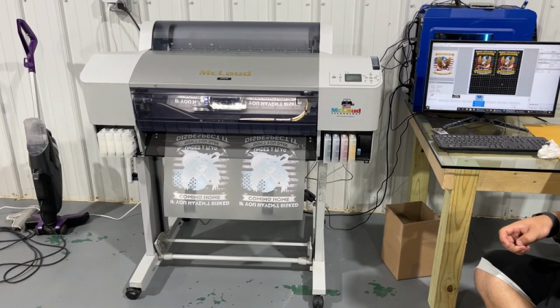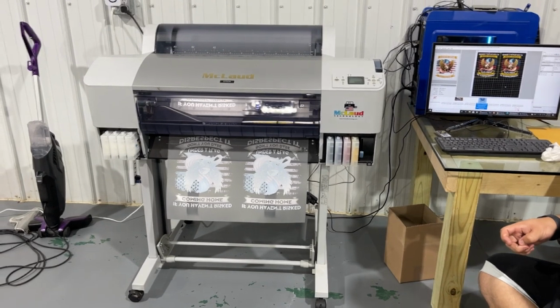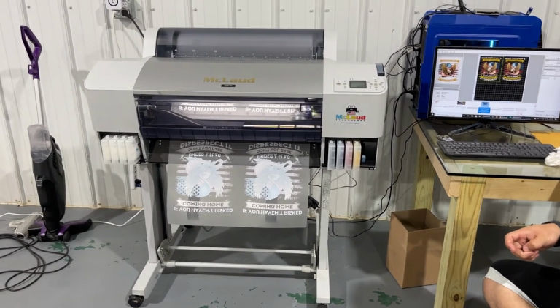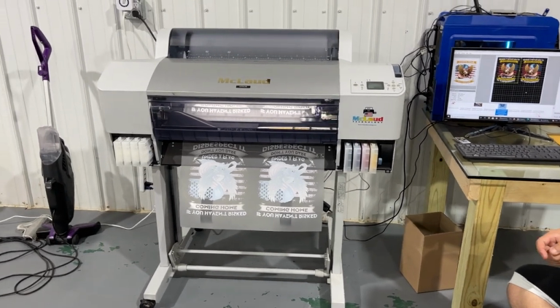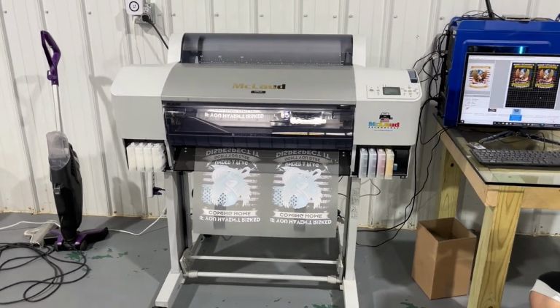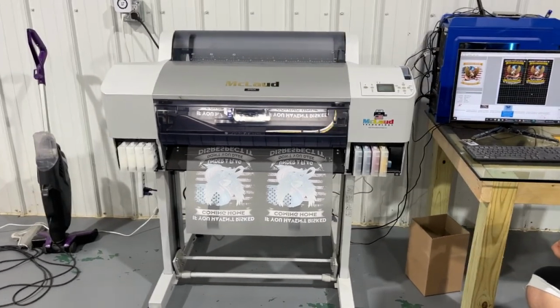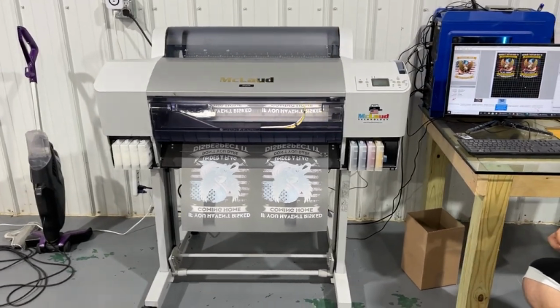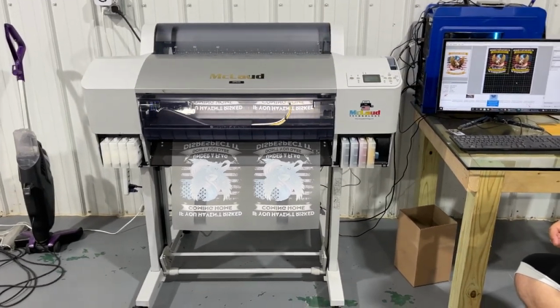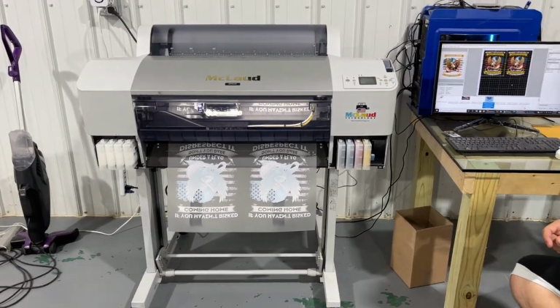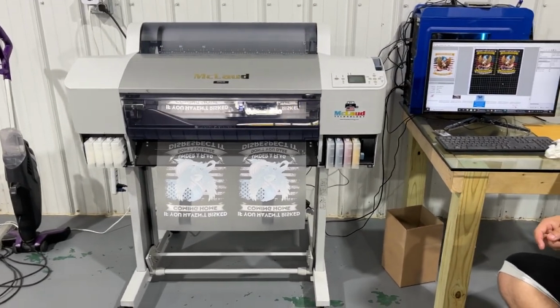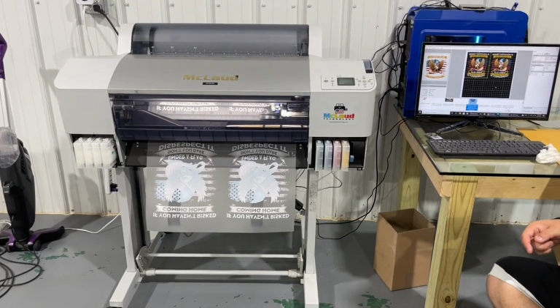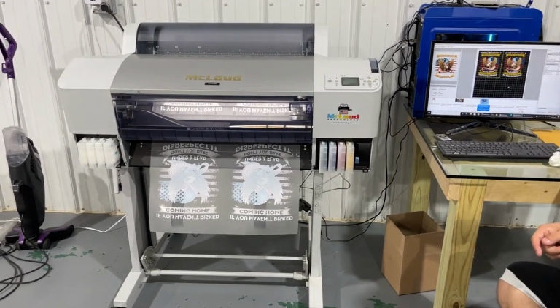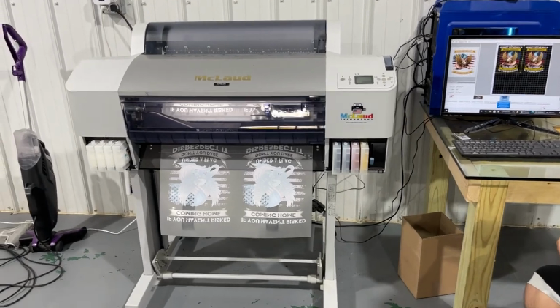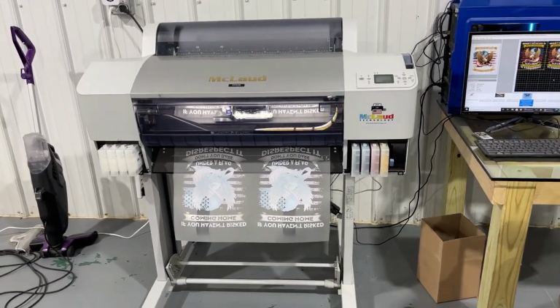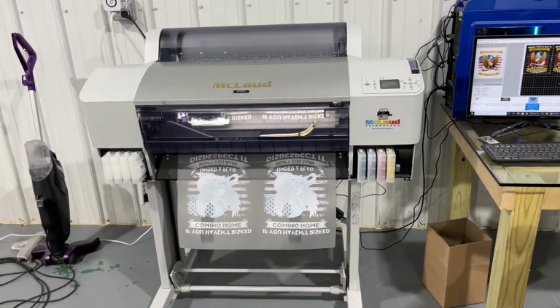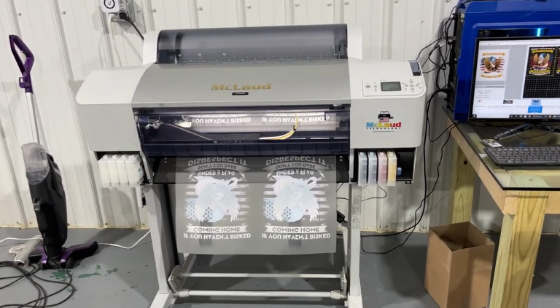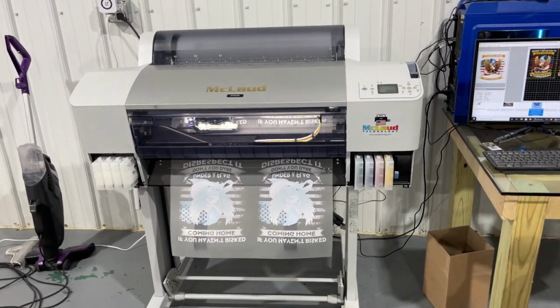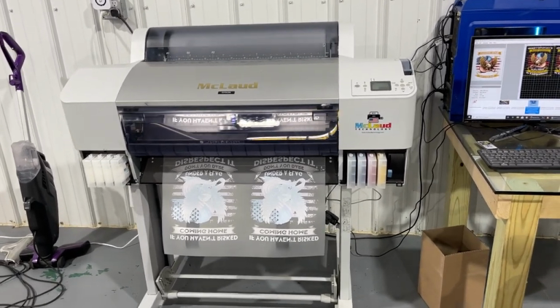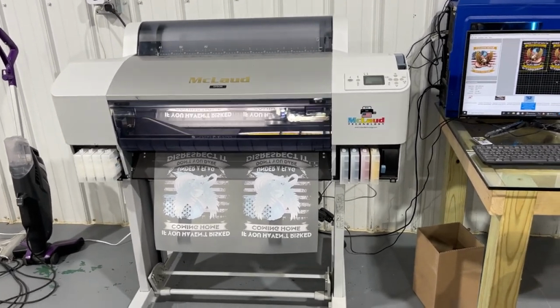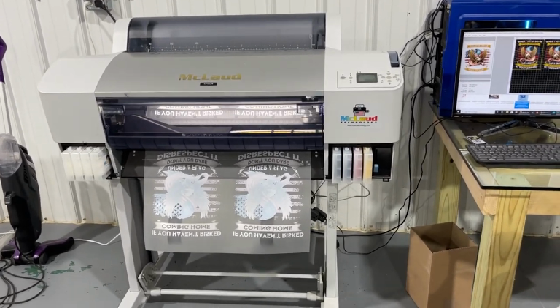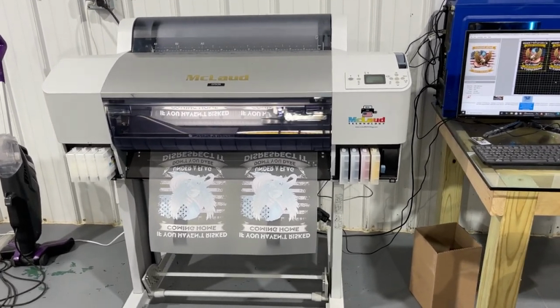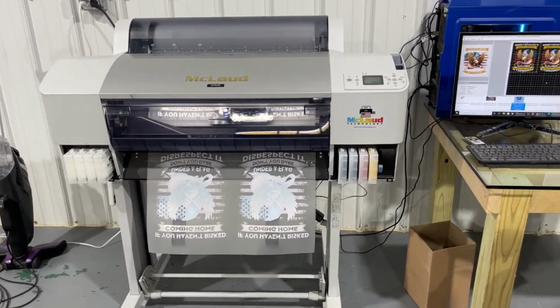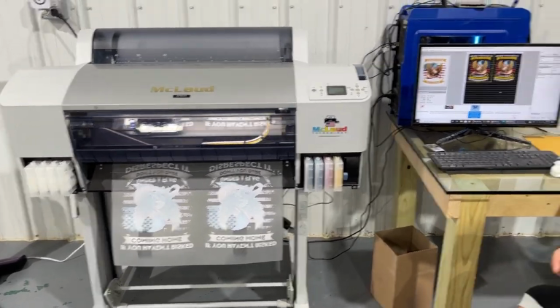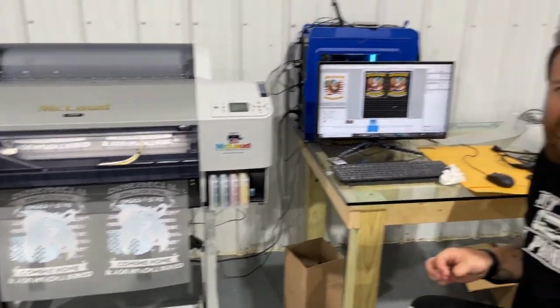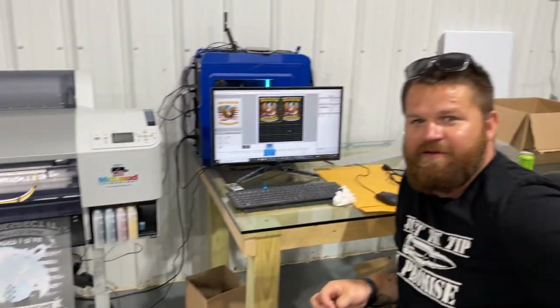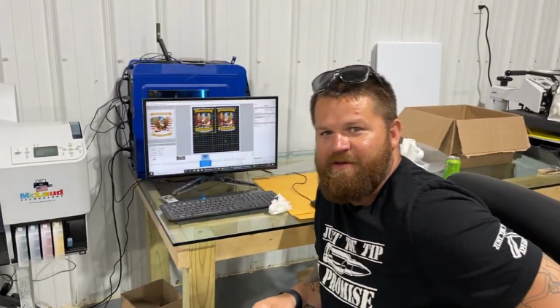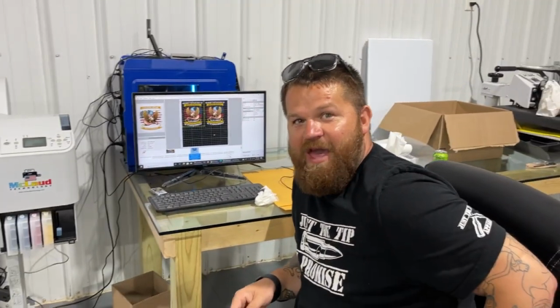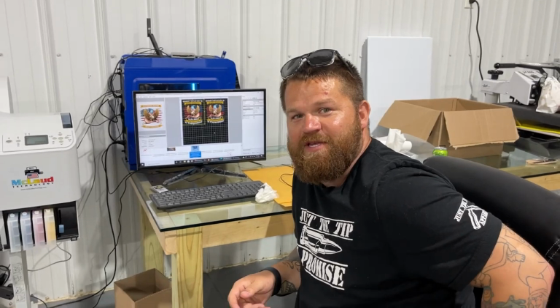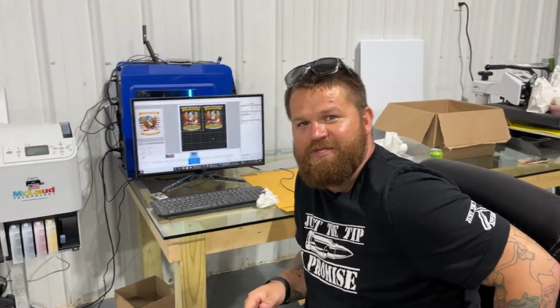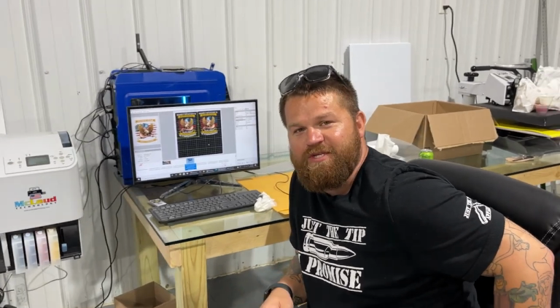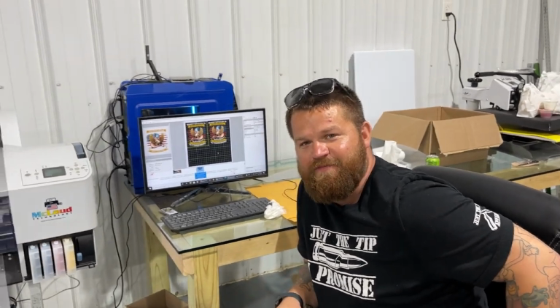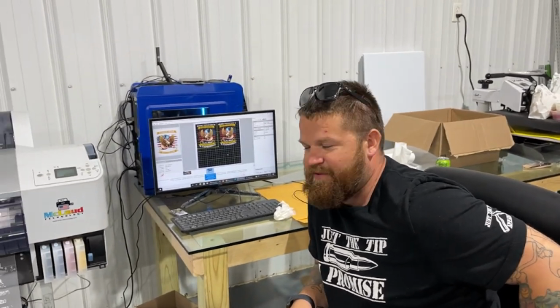Hi, this is Jan from McLeod Technology and we are here in the city of Appleton, Wisconsin.